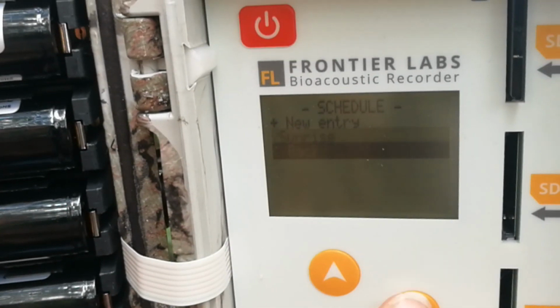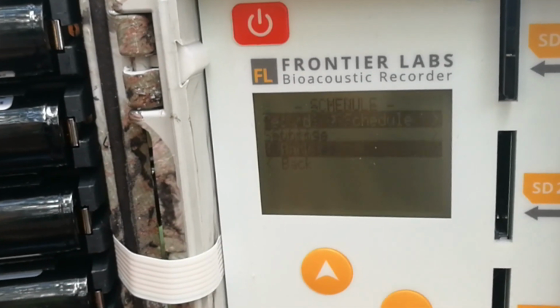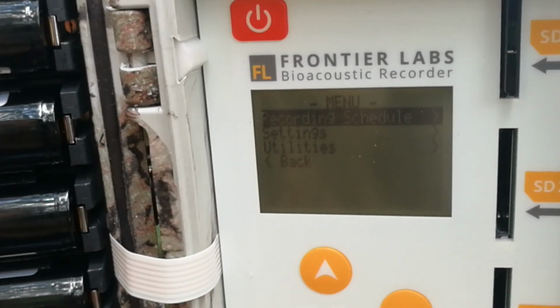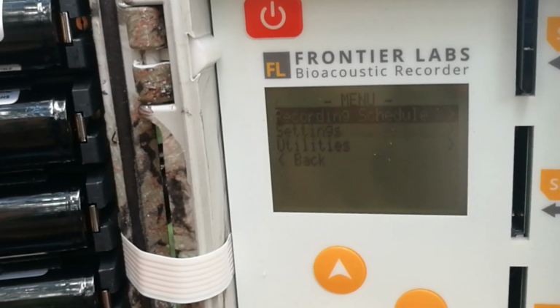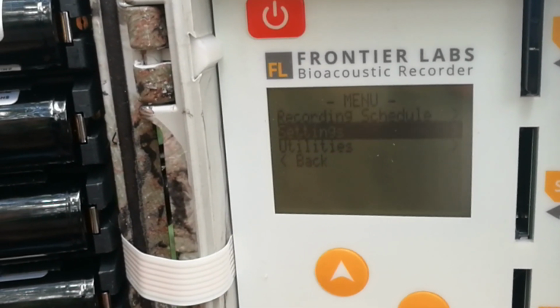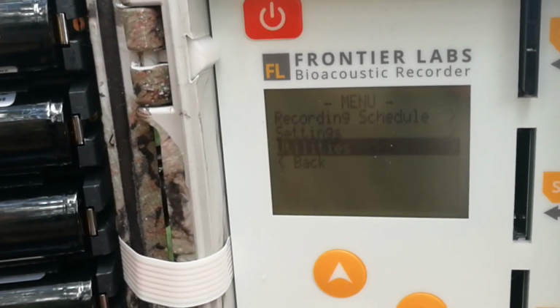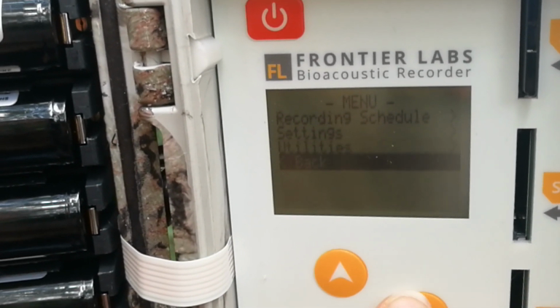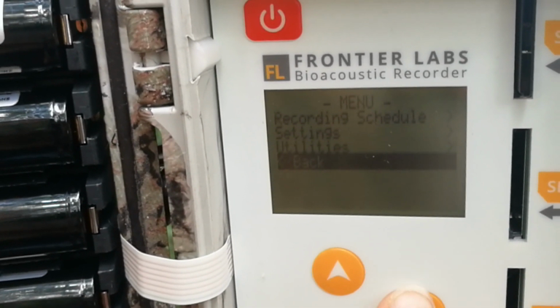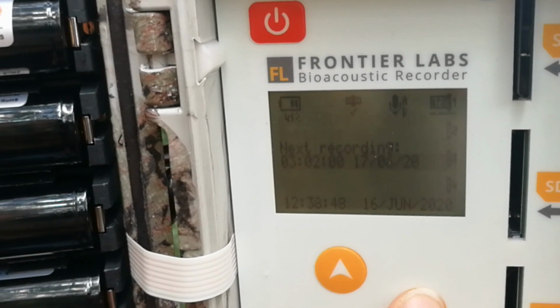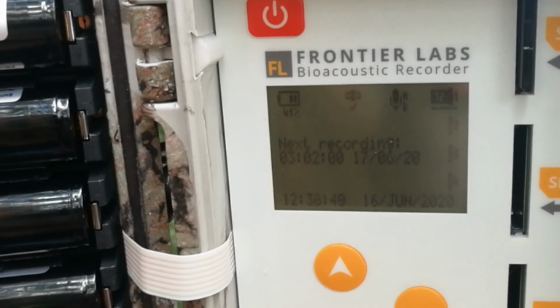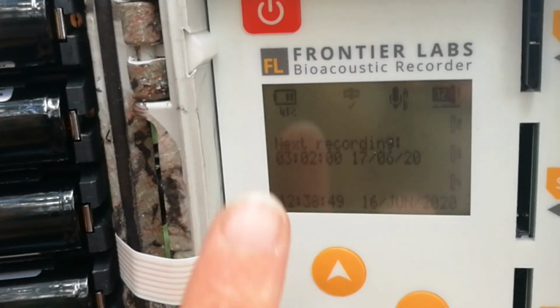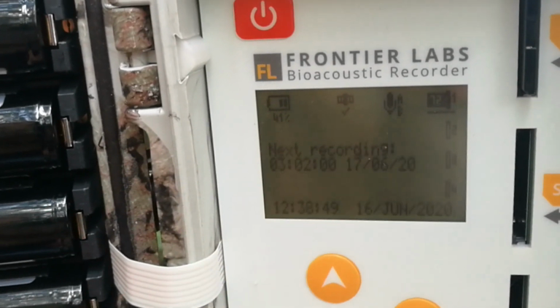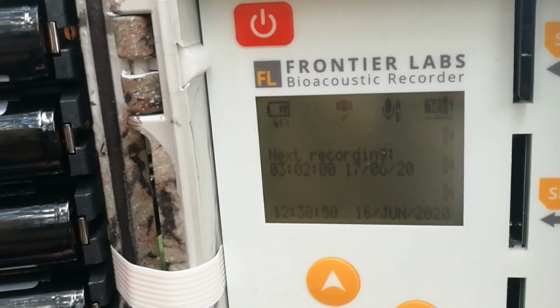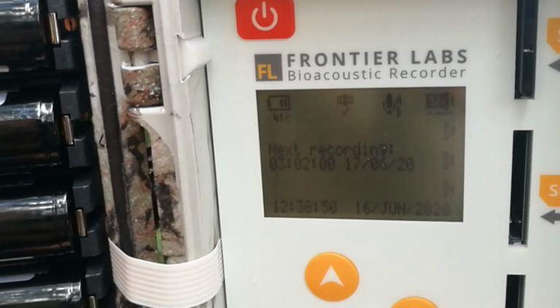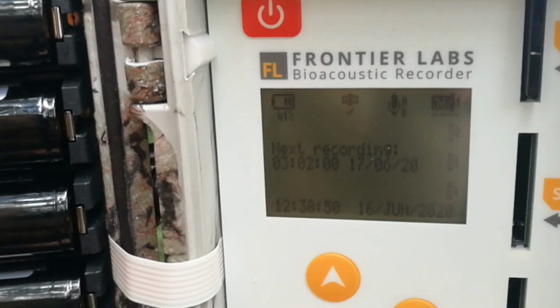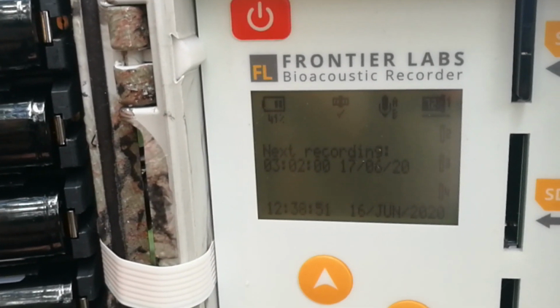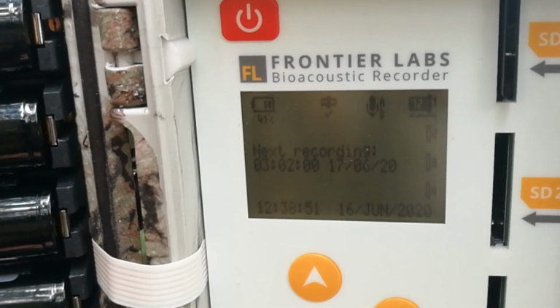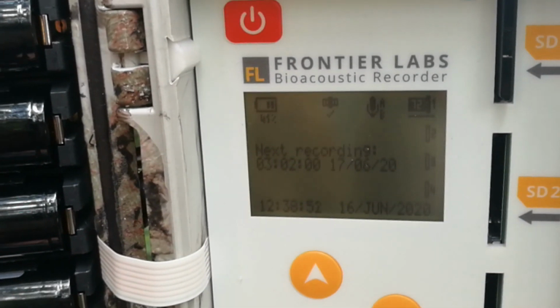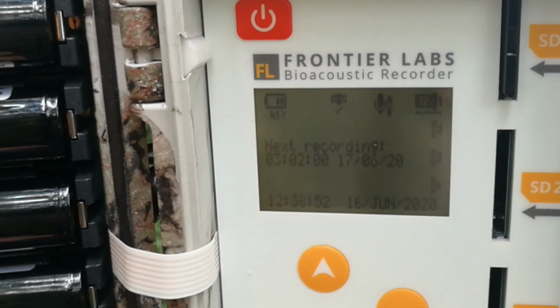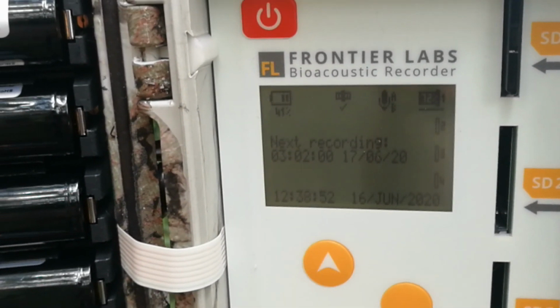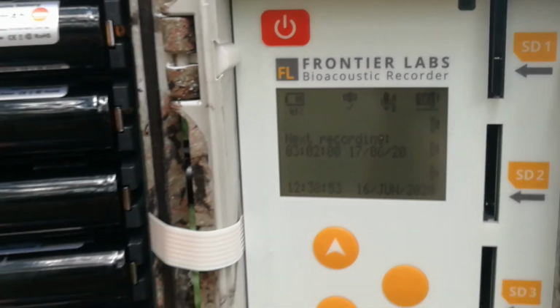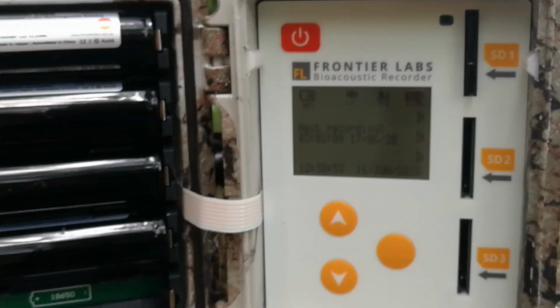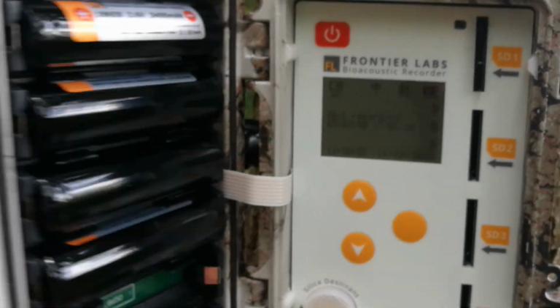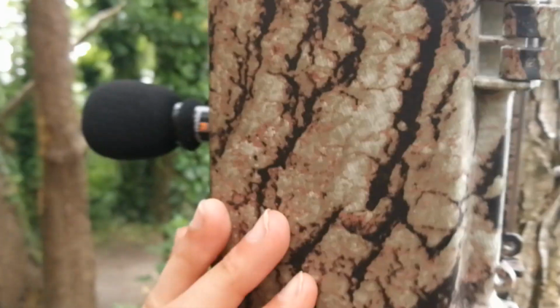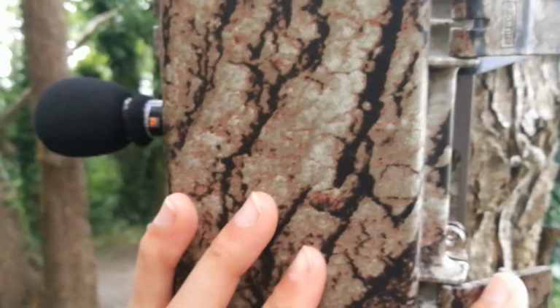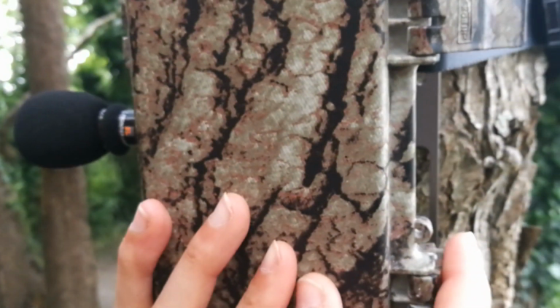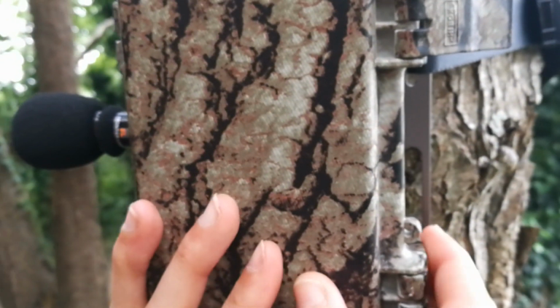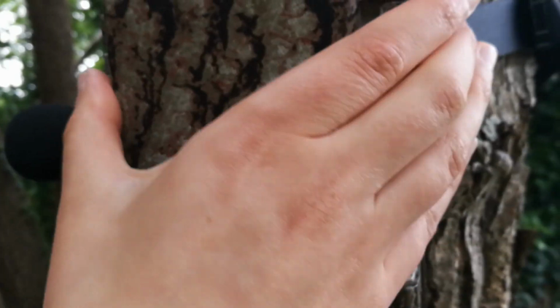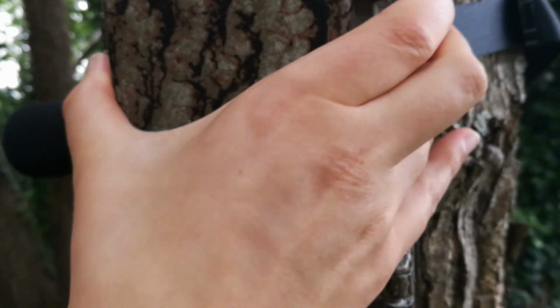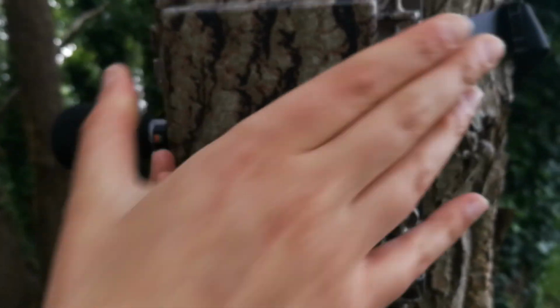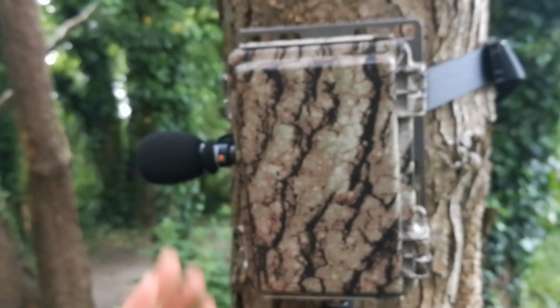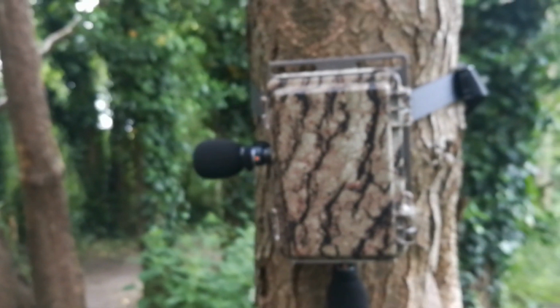If we go back, we can see our next recording is due at that time on that date. All we need to do is close it up and leave it for the sunrise.